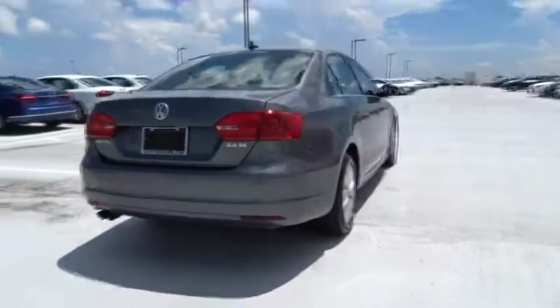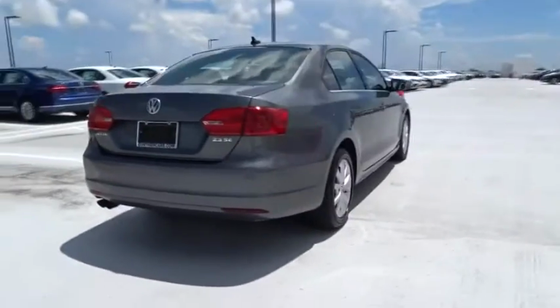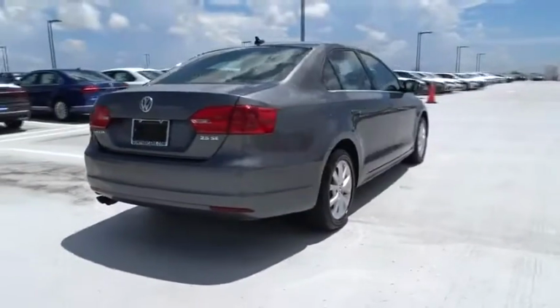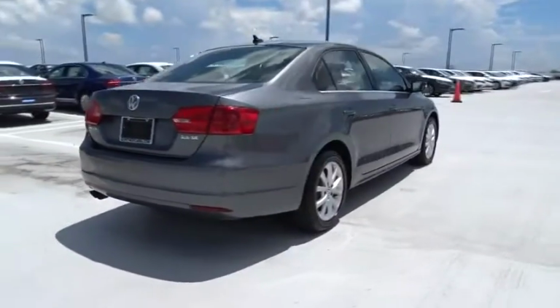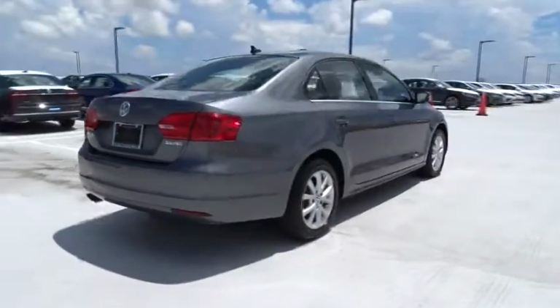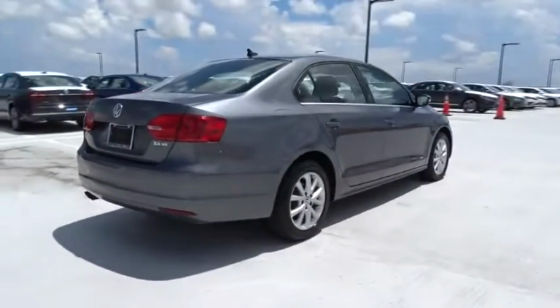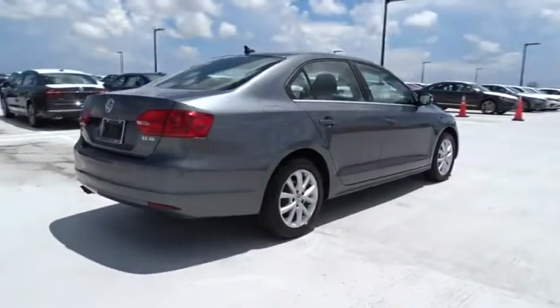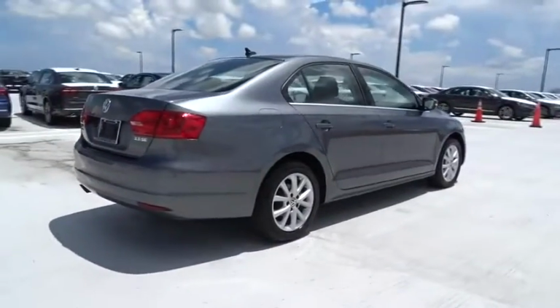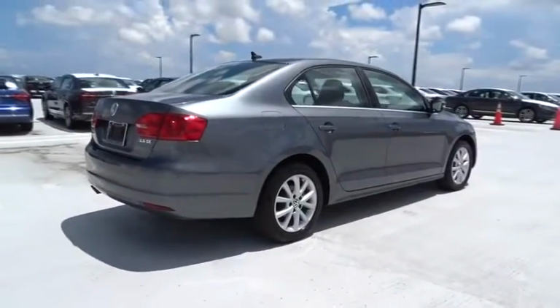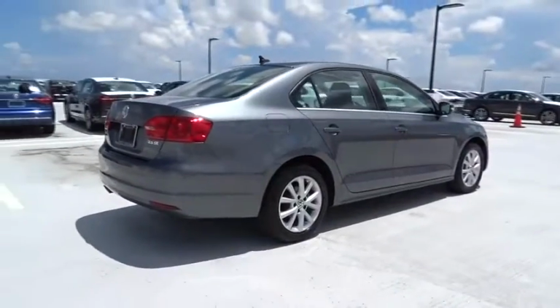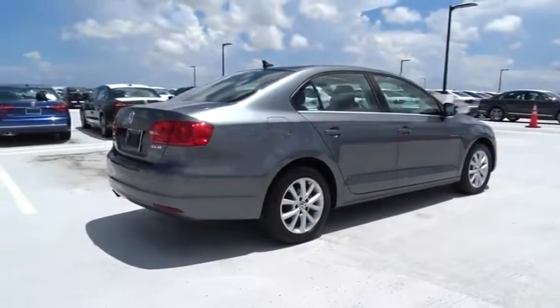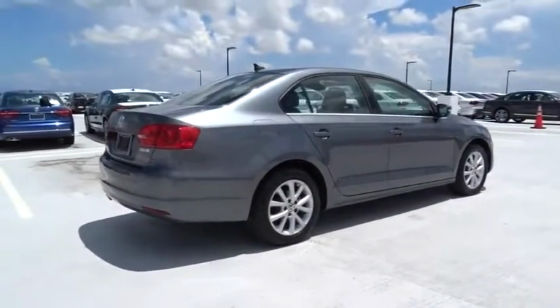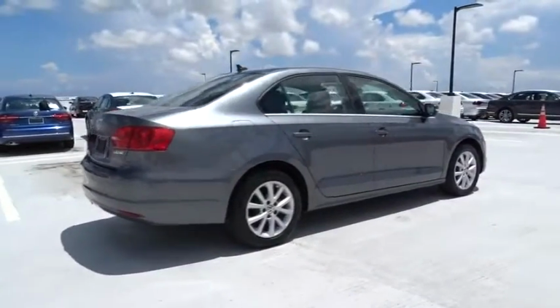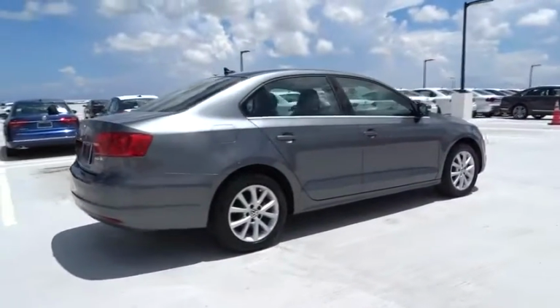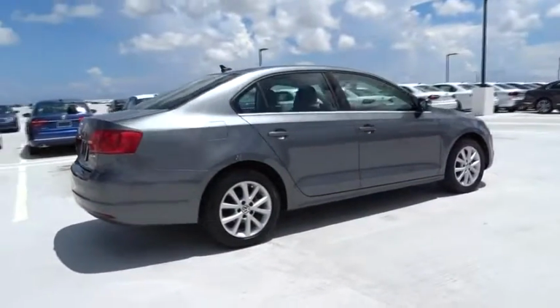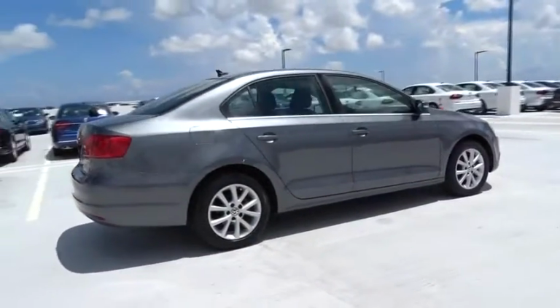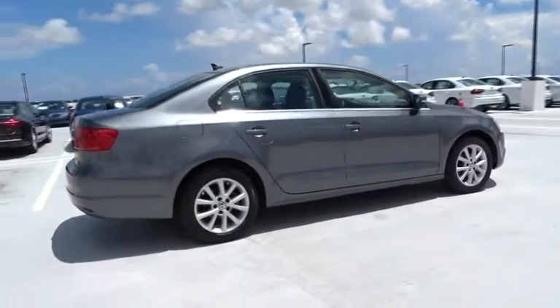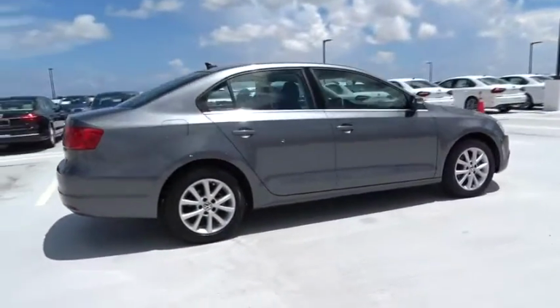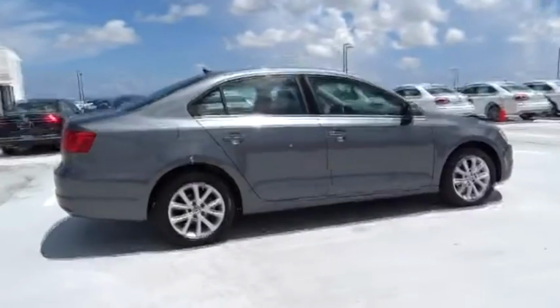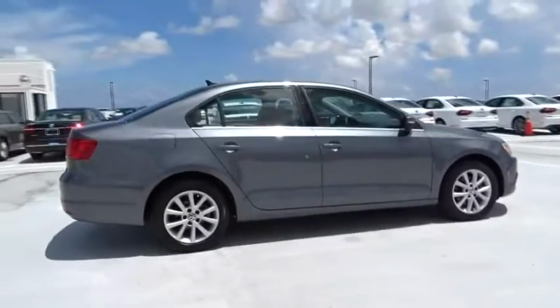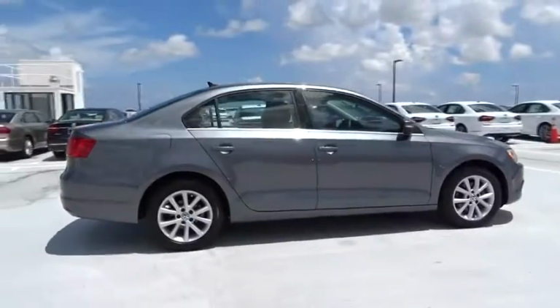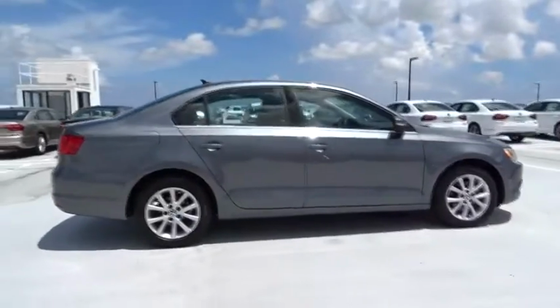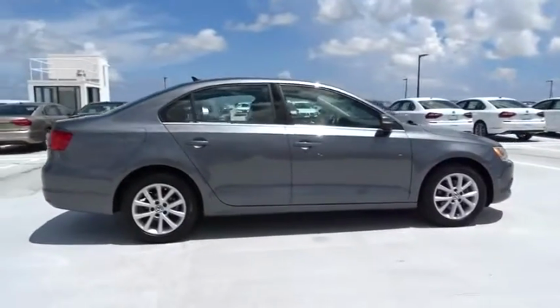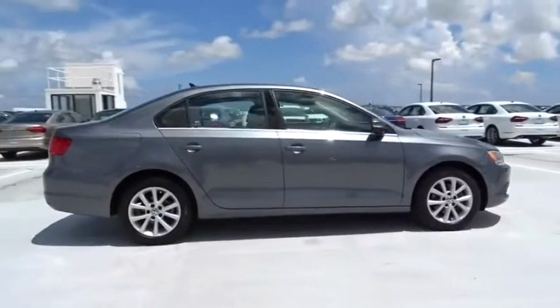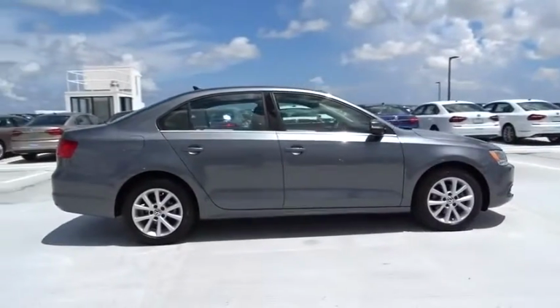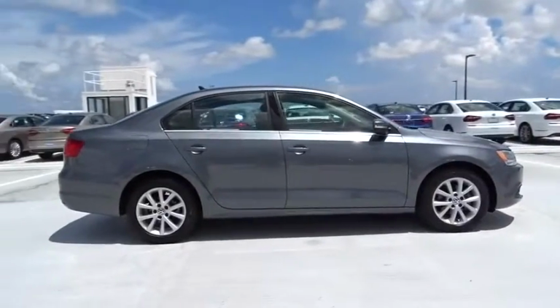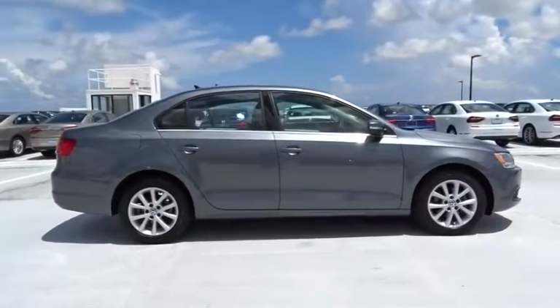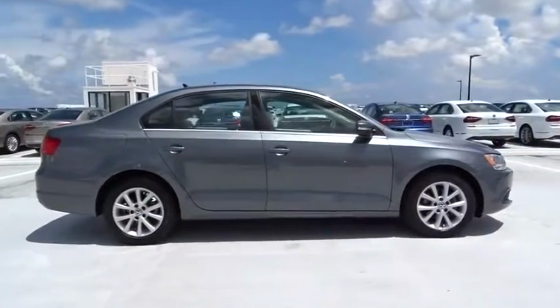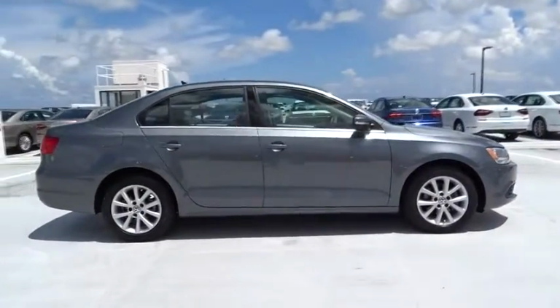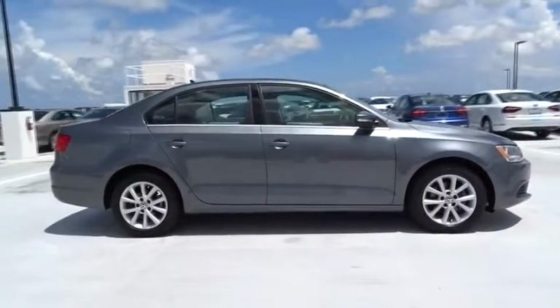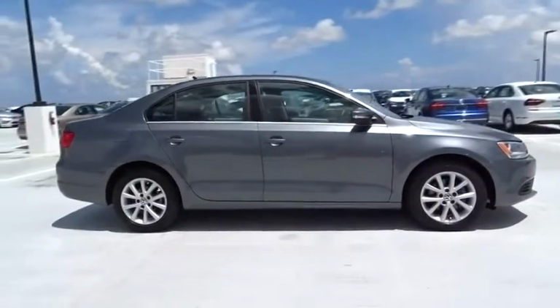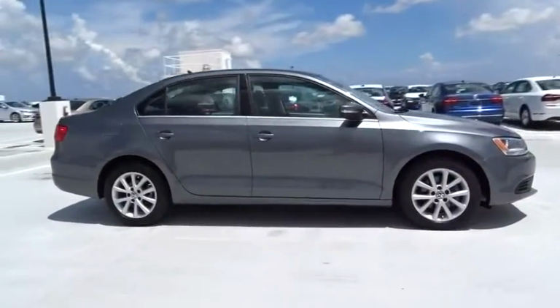Traction control. Stability control. Bluetooth. Front wheel drive. Automatic transmission. Power steering. Air conditioning front. Cruise control.